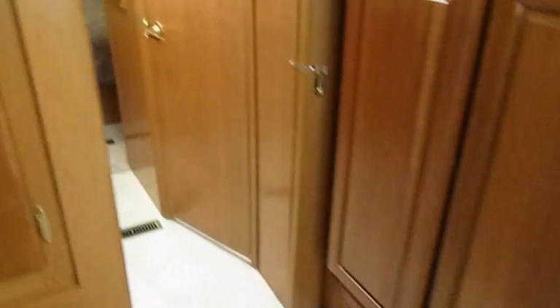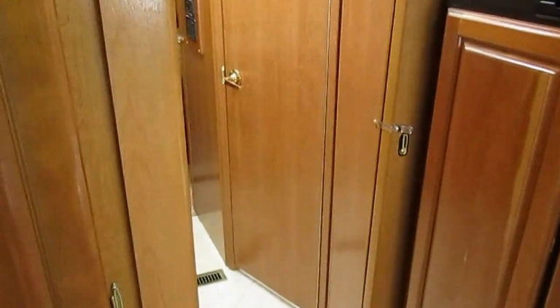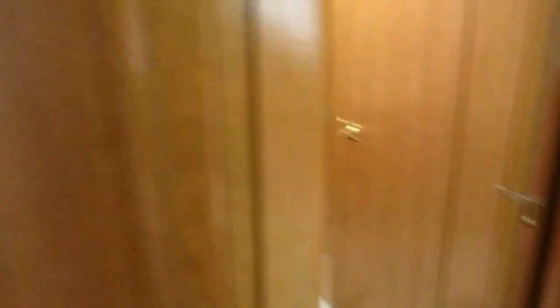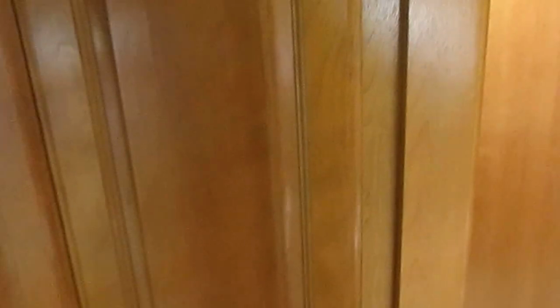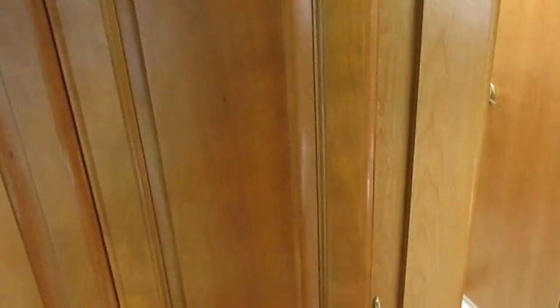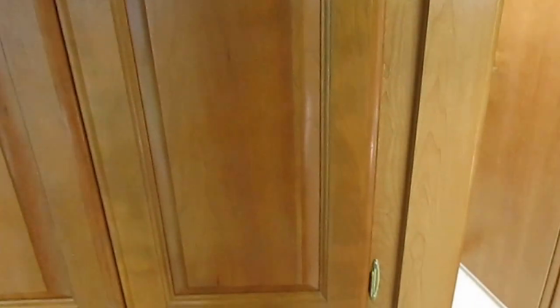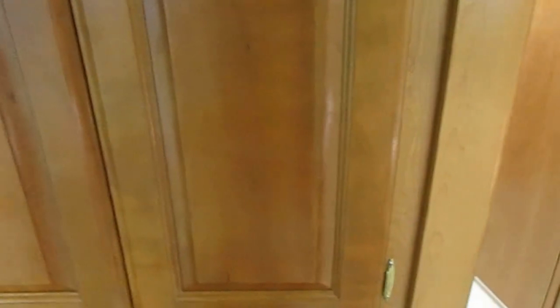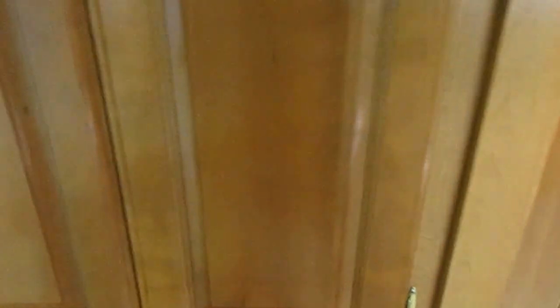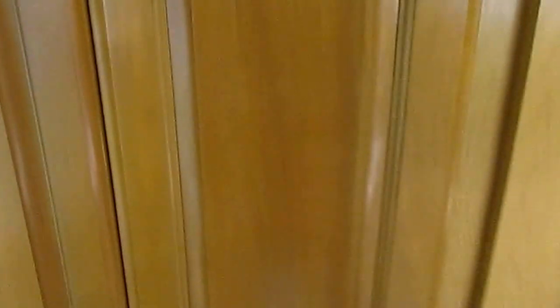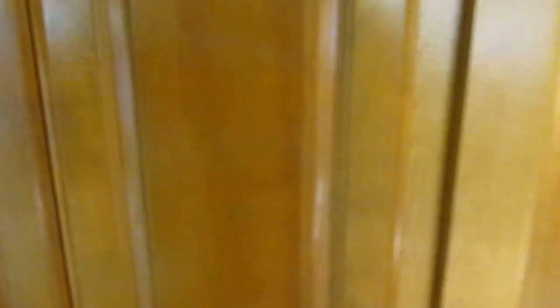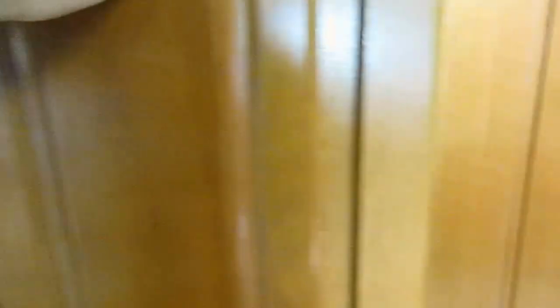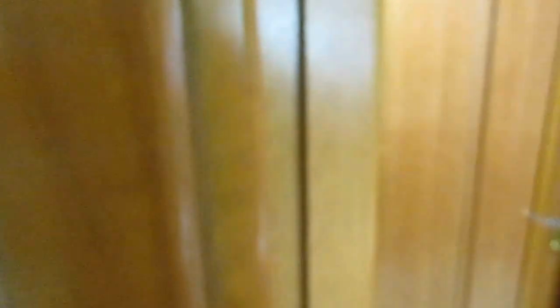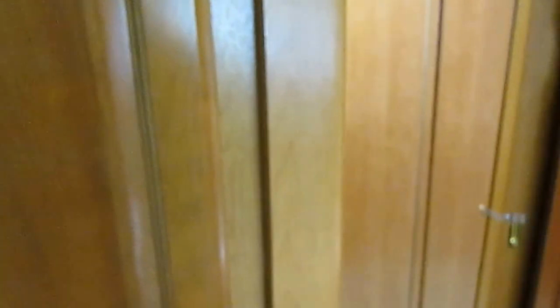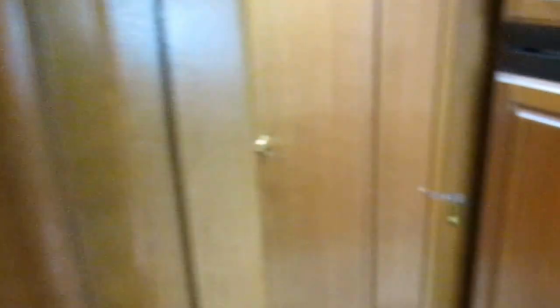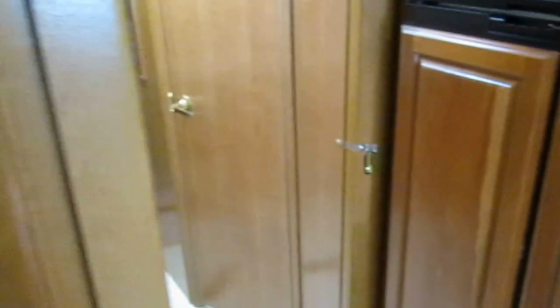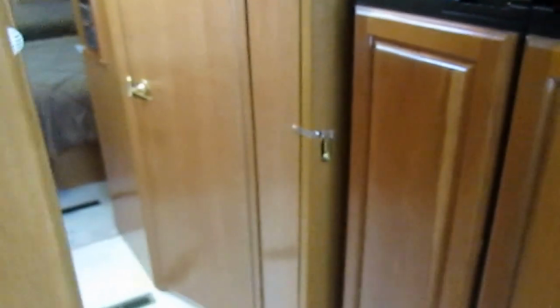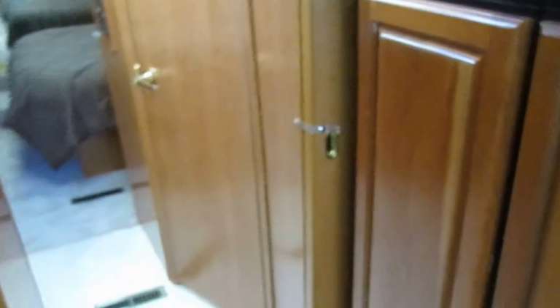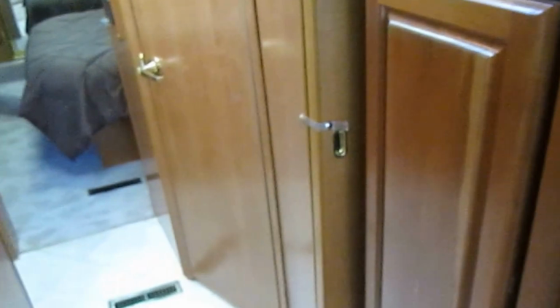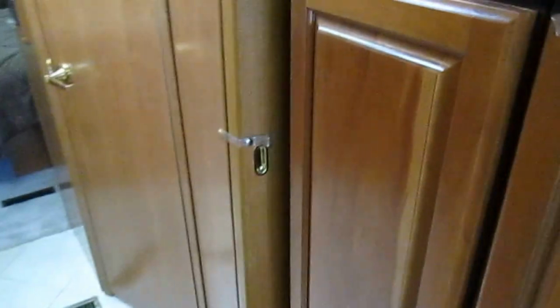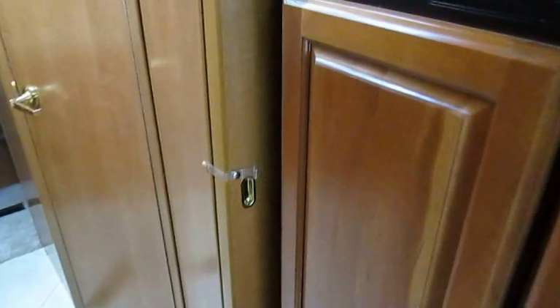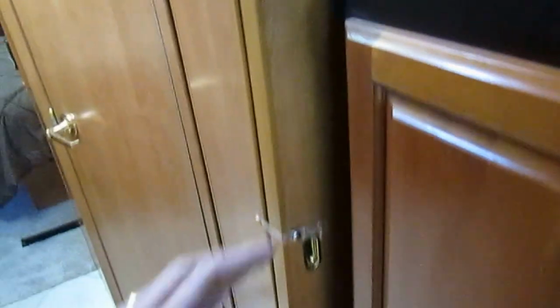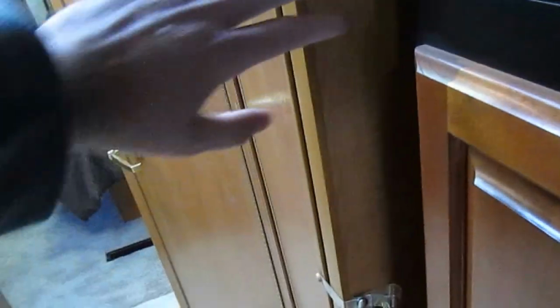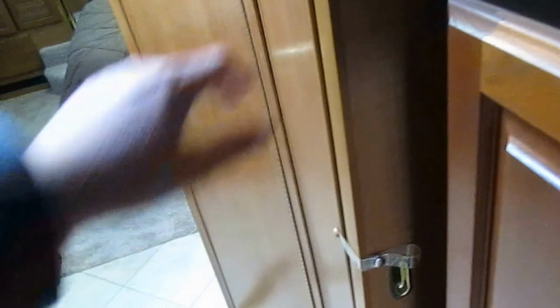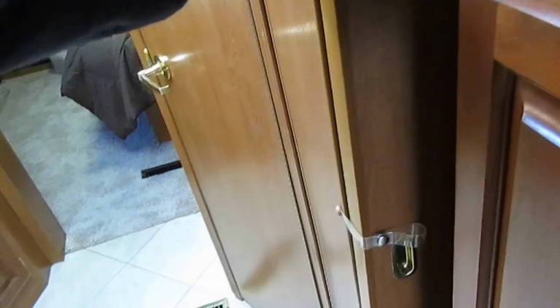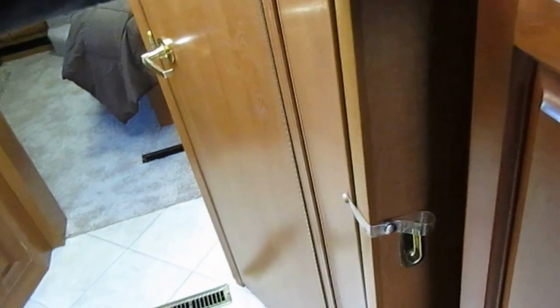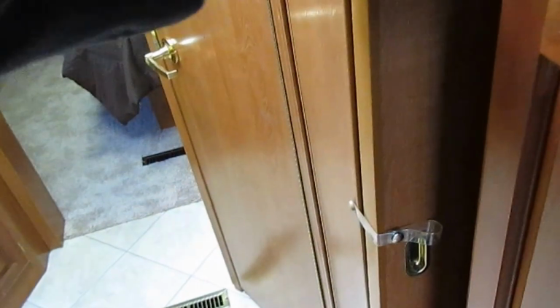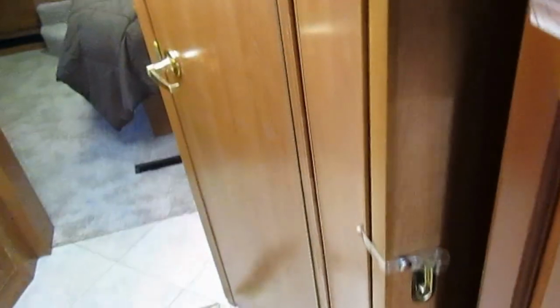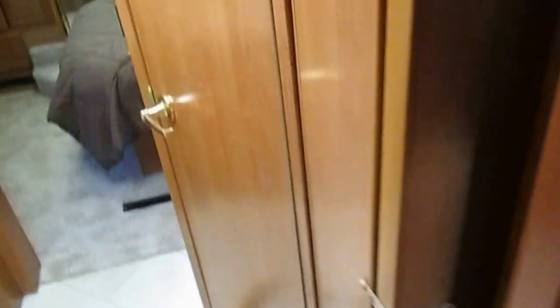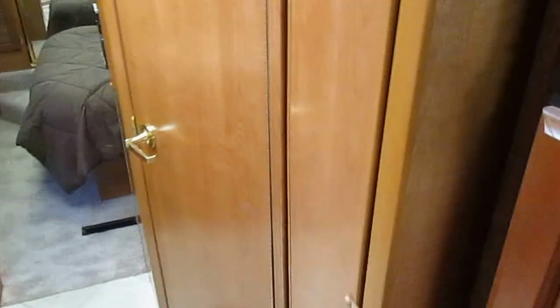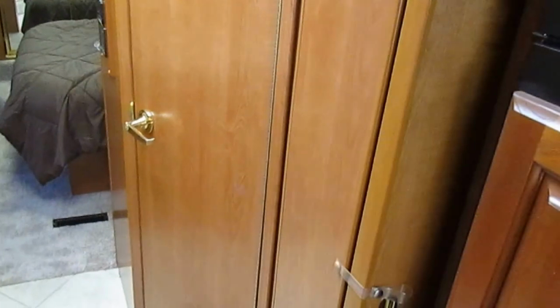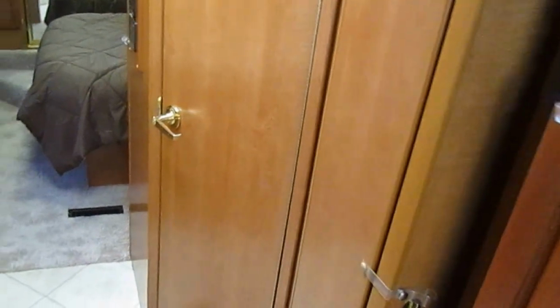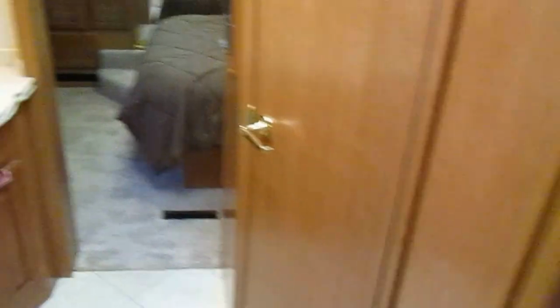I love this cherry cabinet — that's all solid wood. There's a sliding privacy door right here to separate the bedroom and bathroom from the rest of the coach.